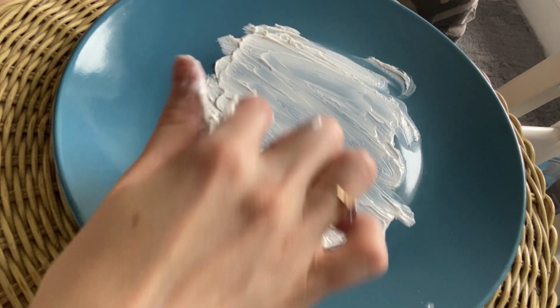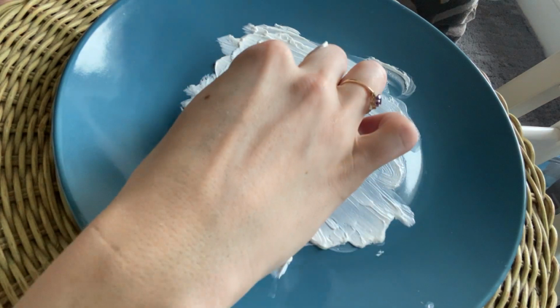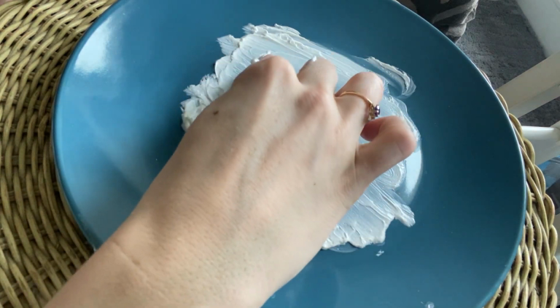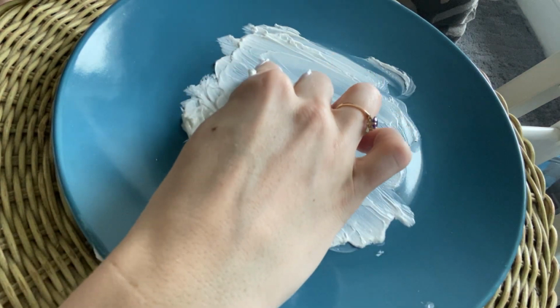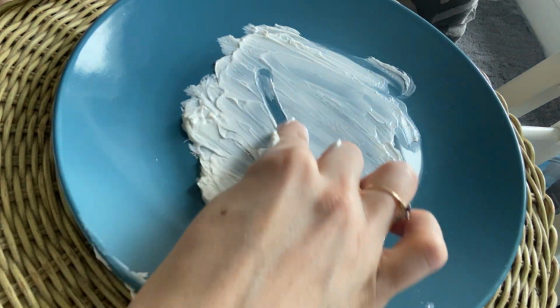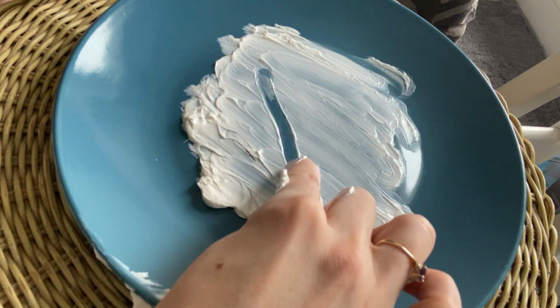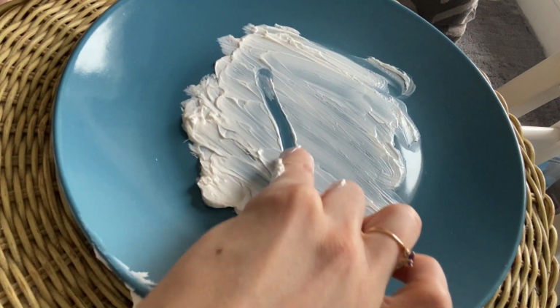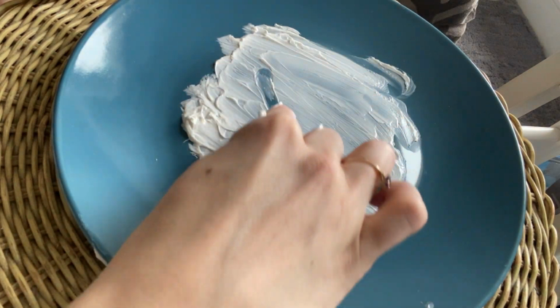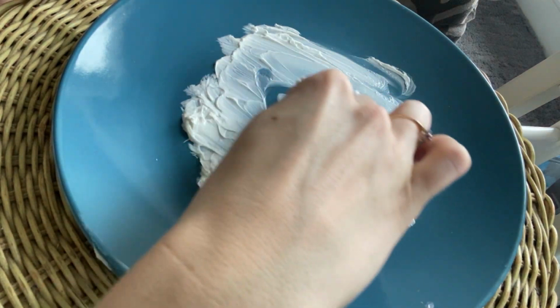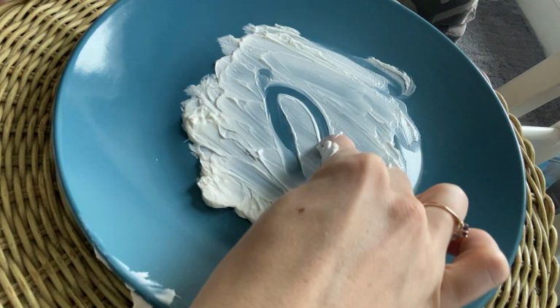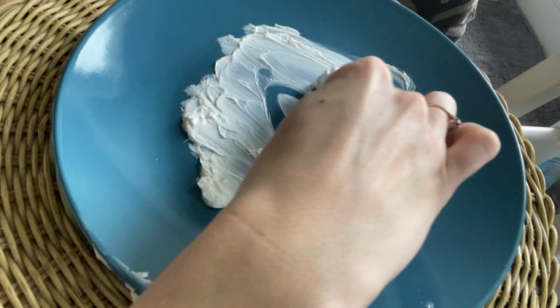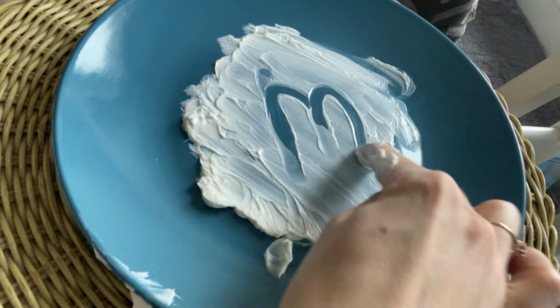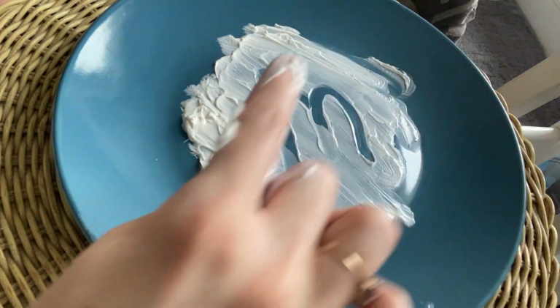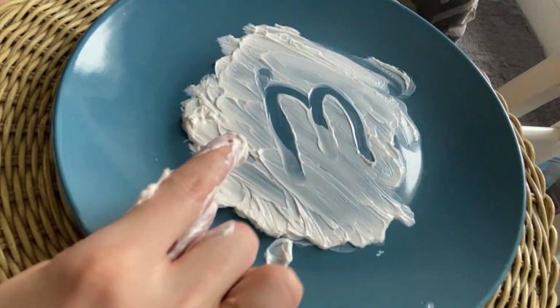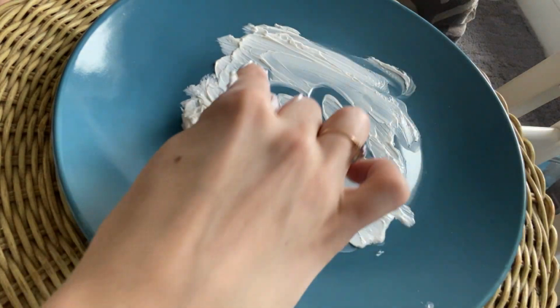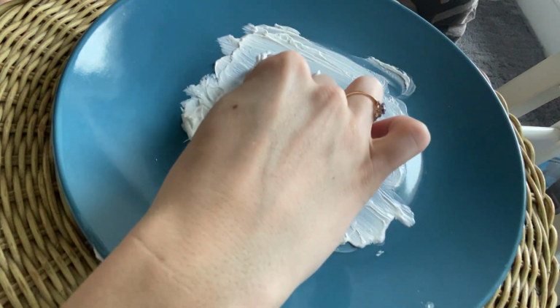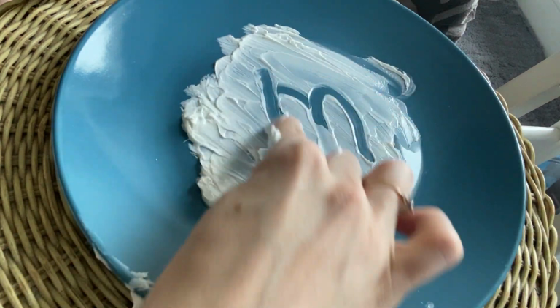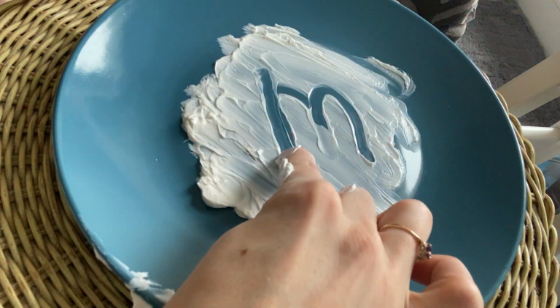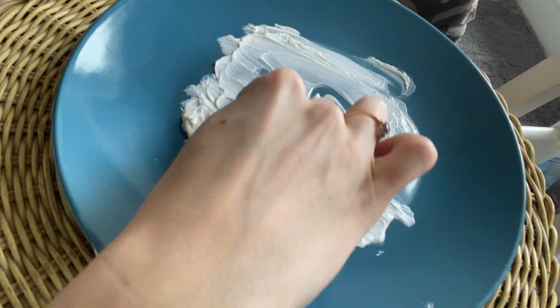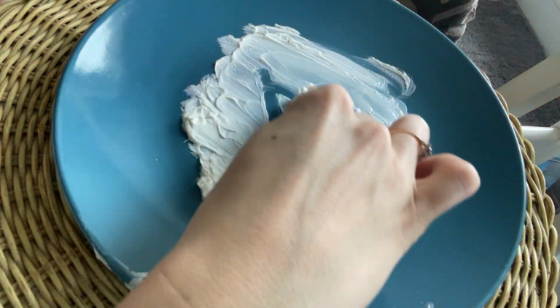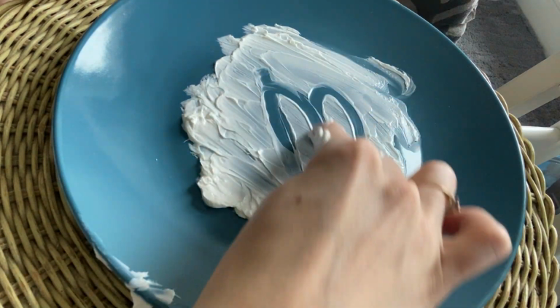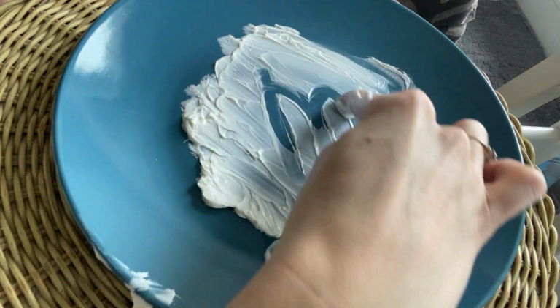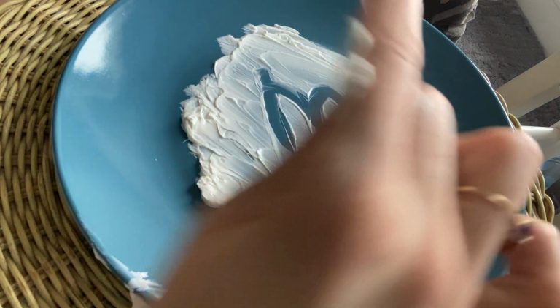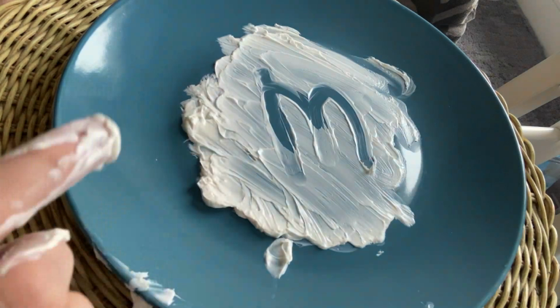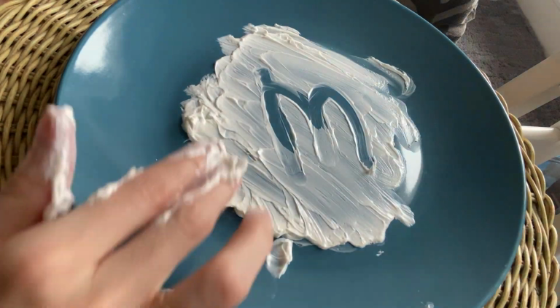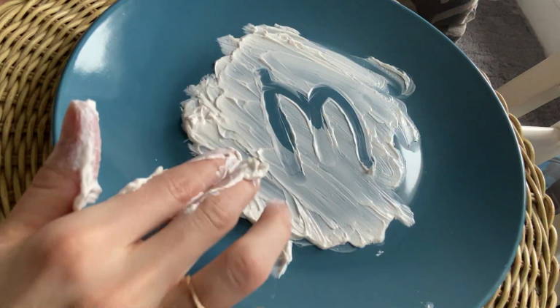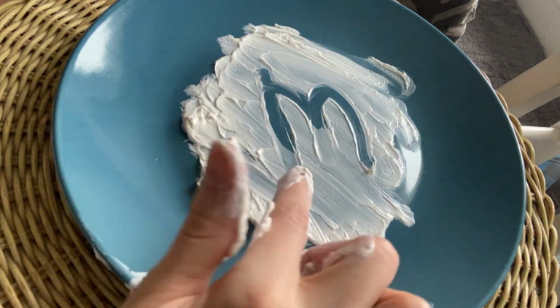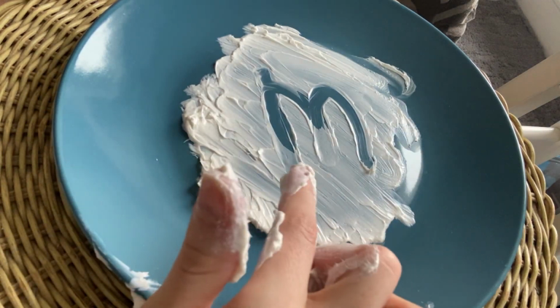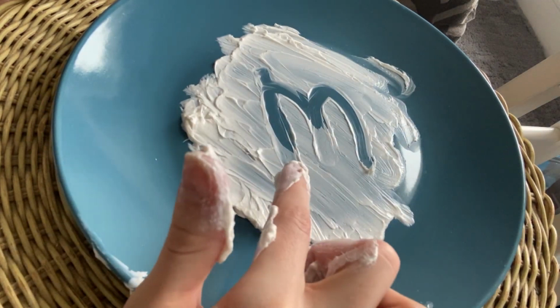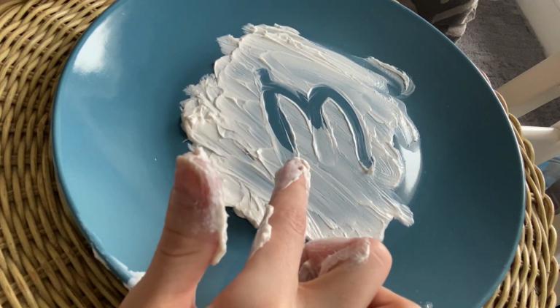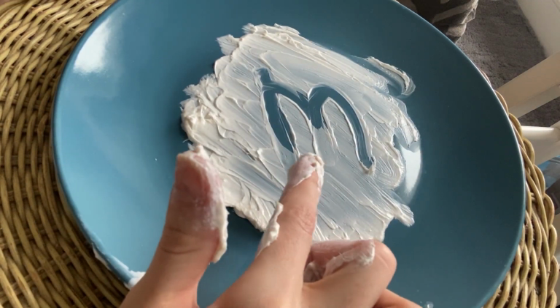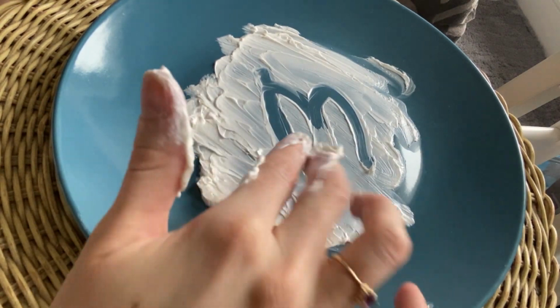M. Straight down, slide up, around, around. Oh, that one's so fun. Straight down, slide up, around, around. Lowercase m. That's in my name — Miss Moses.